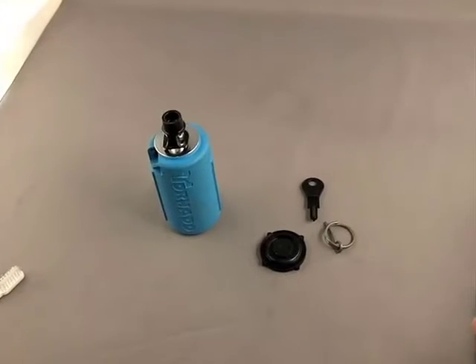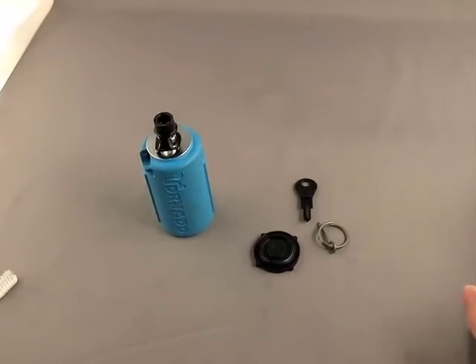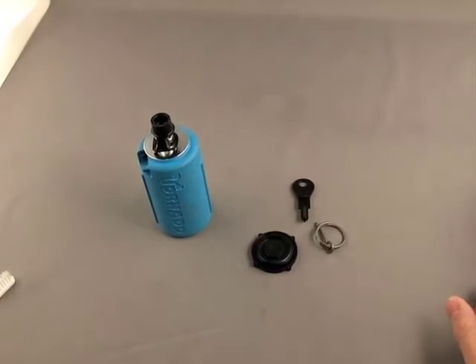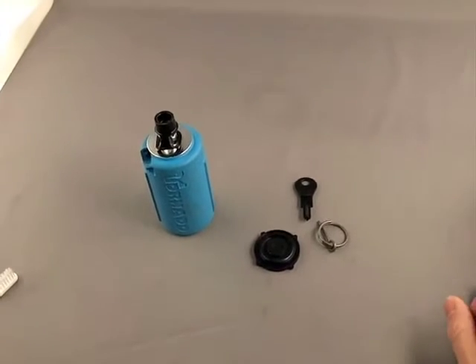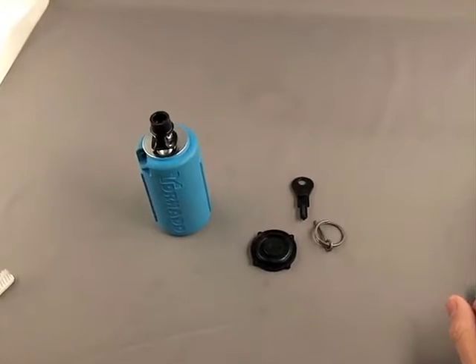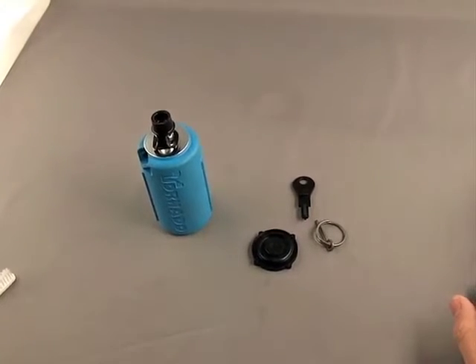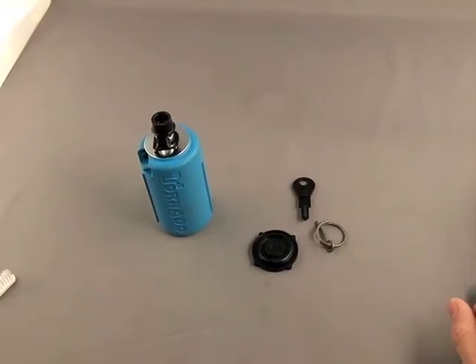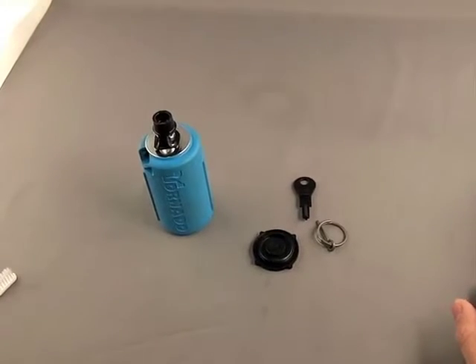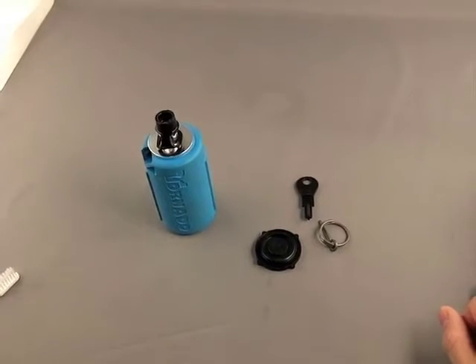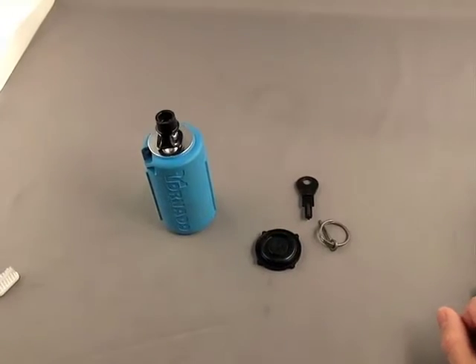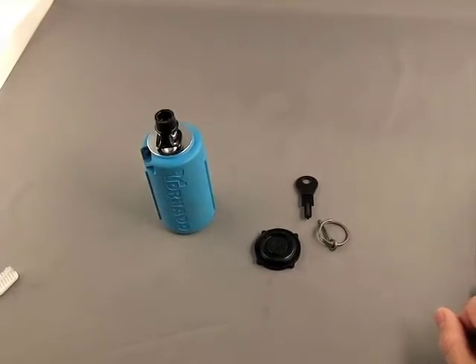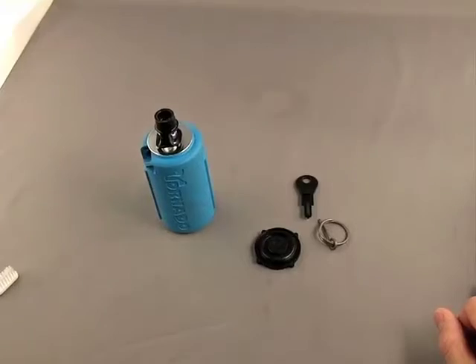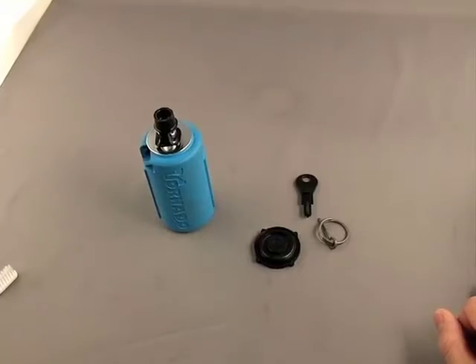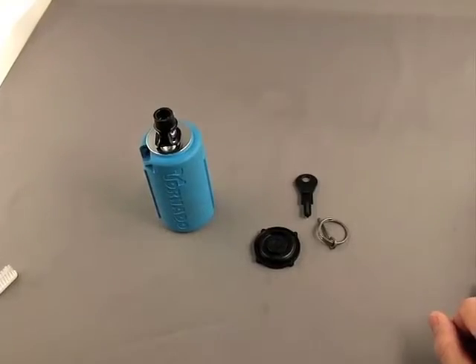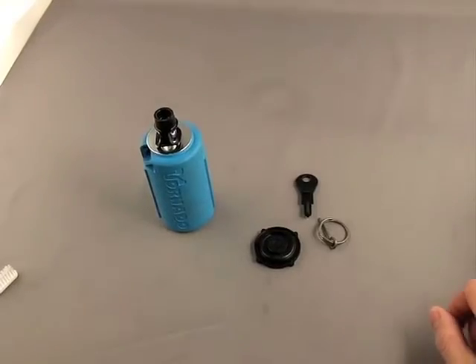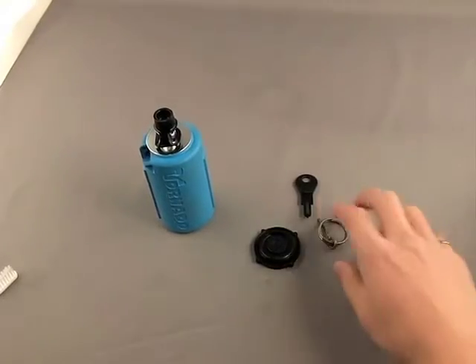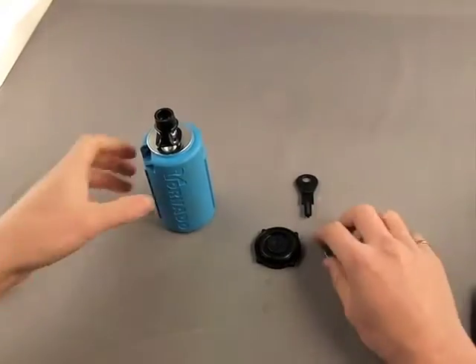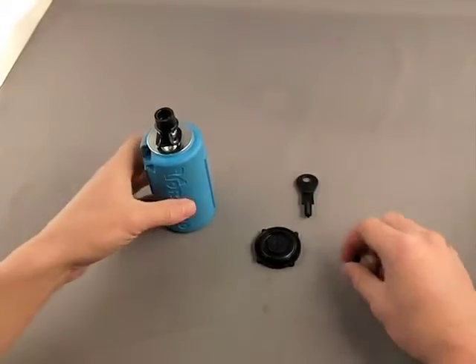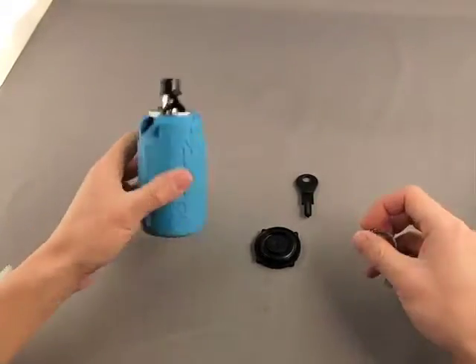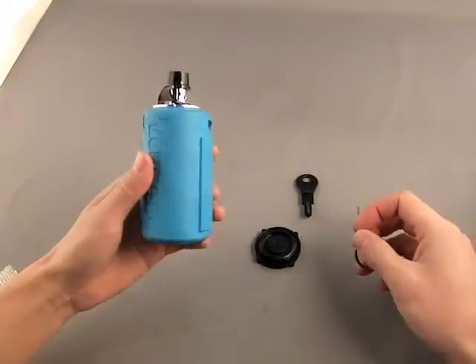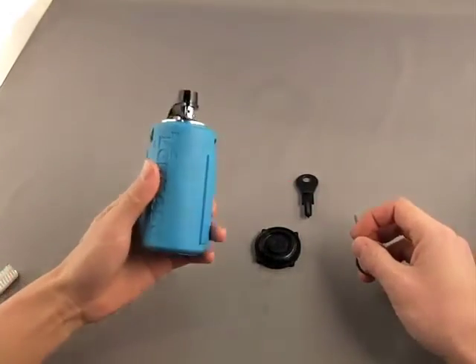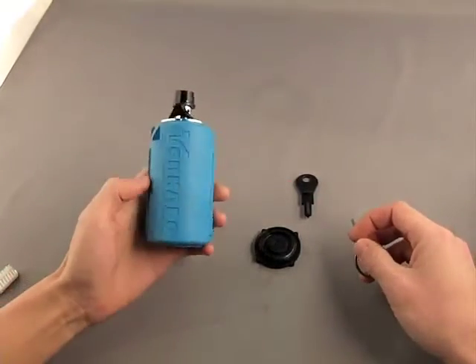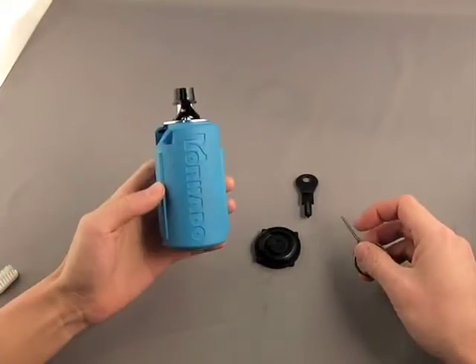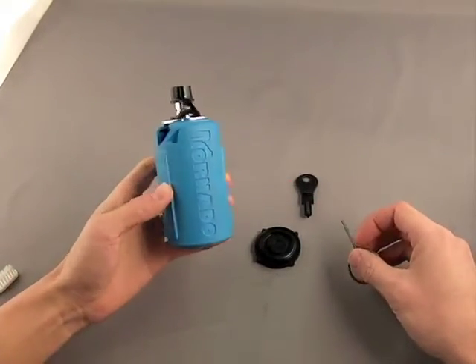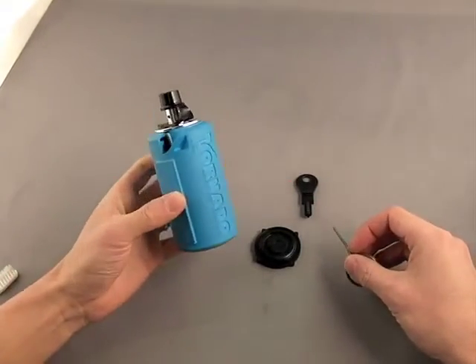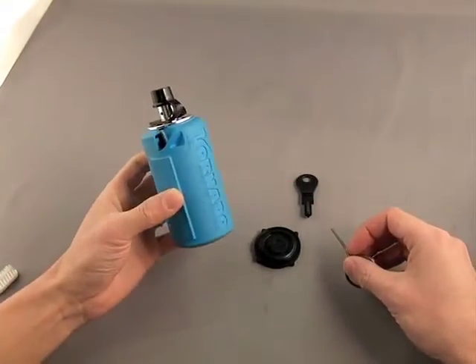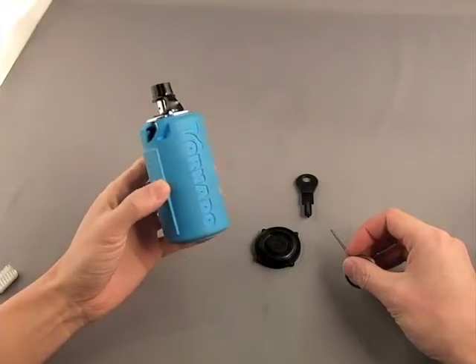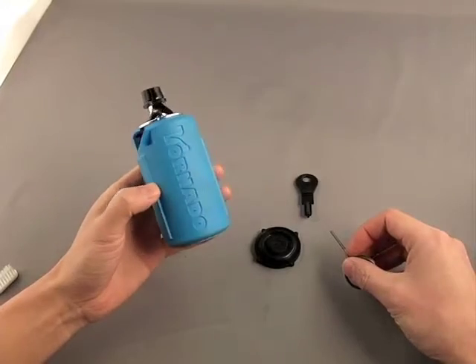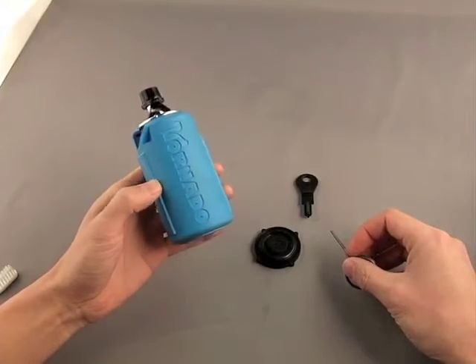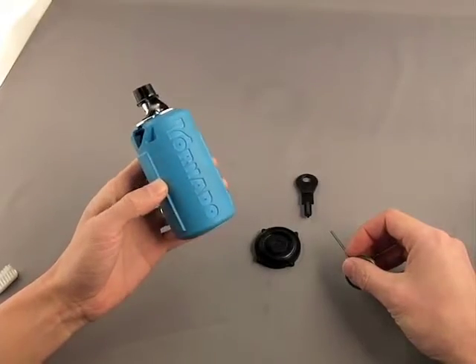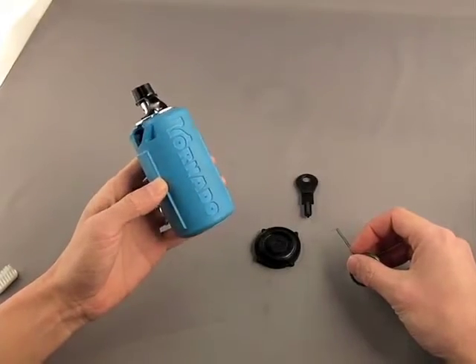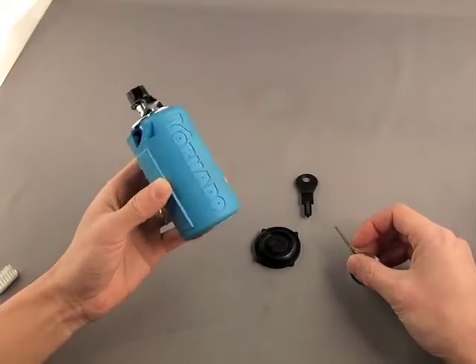This is the first in a series of demonstration videos for the AI tornado grenade. In this video we're going to cover the disassembly of these grenades to help you maintain your product.